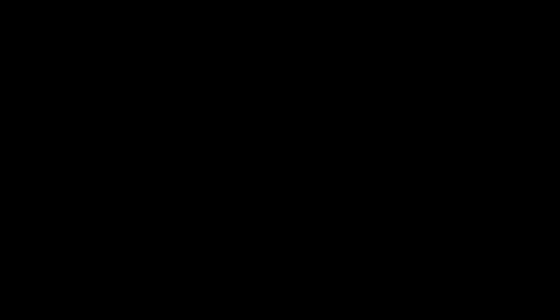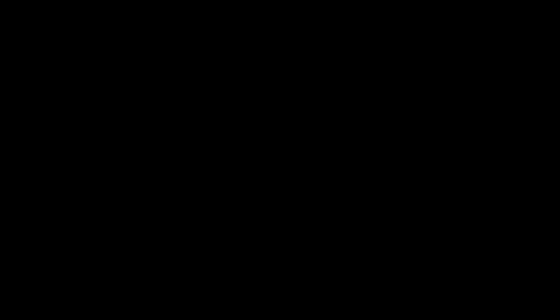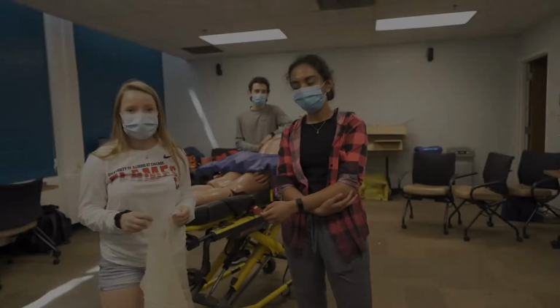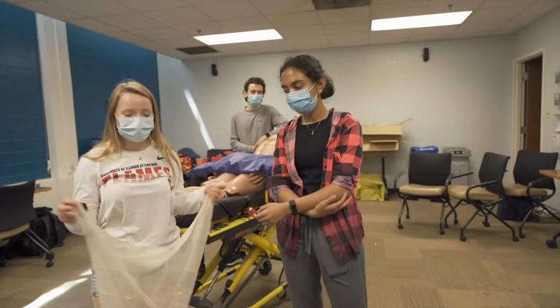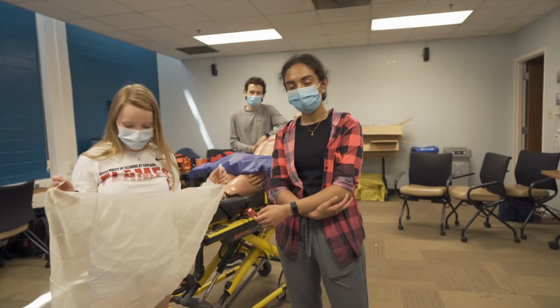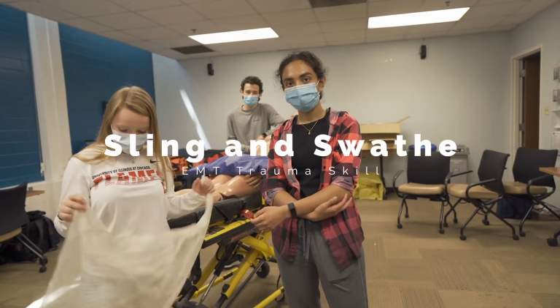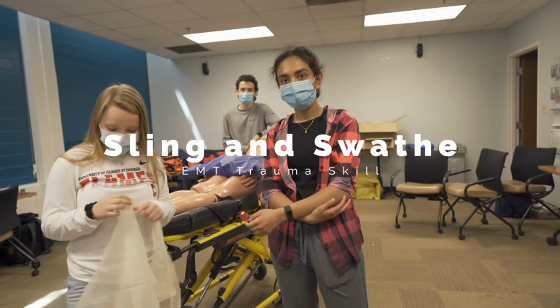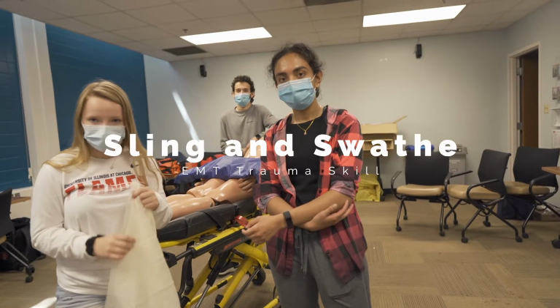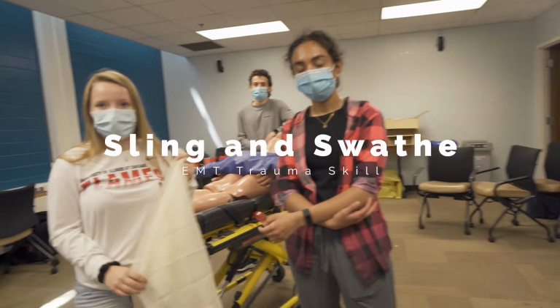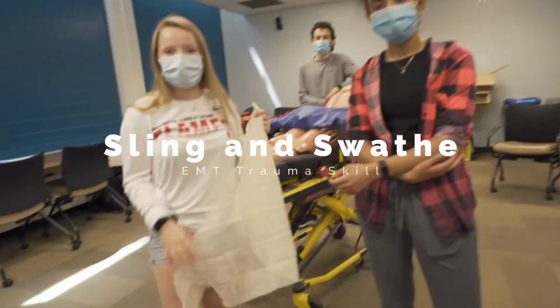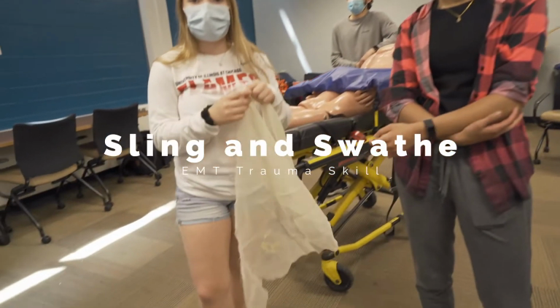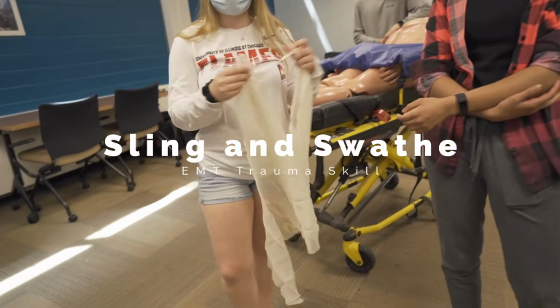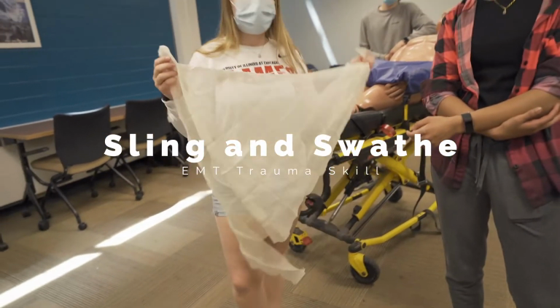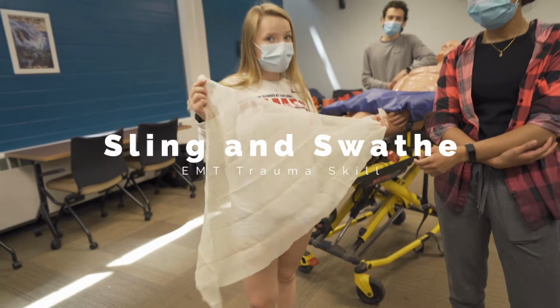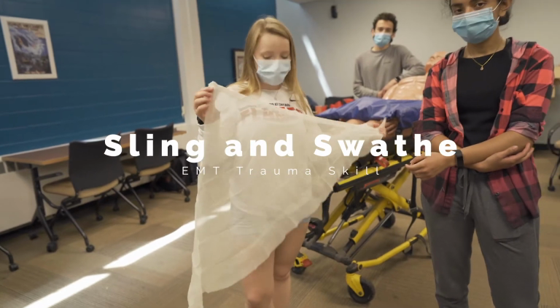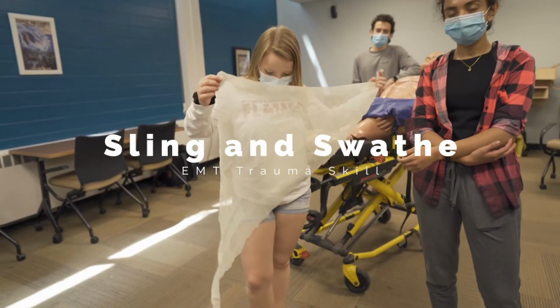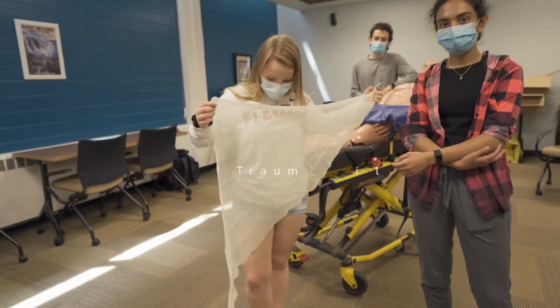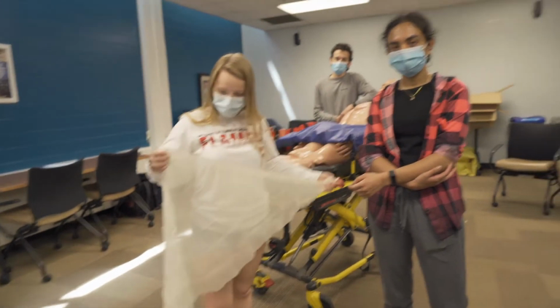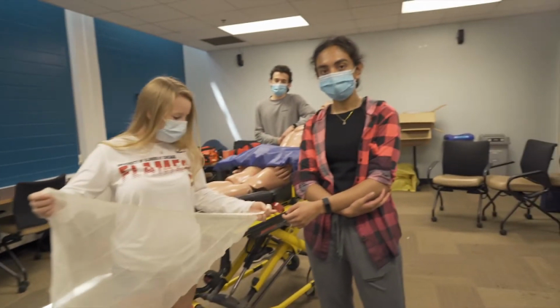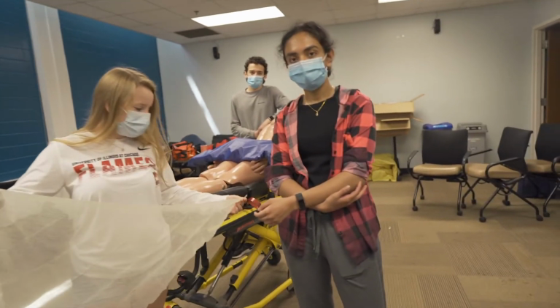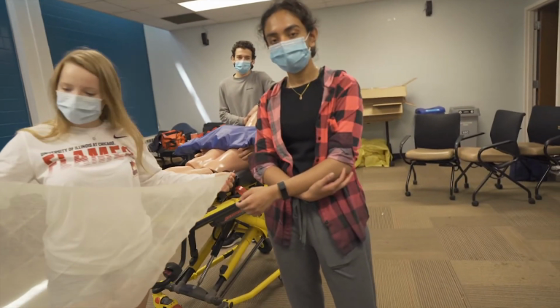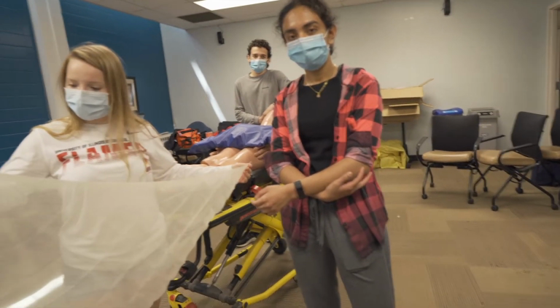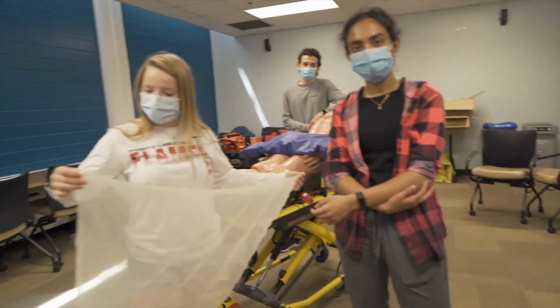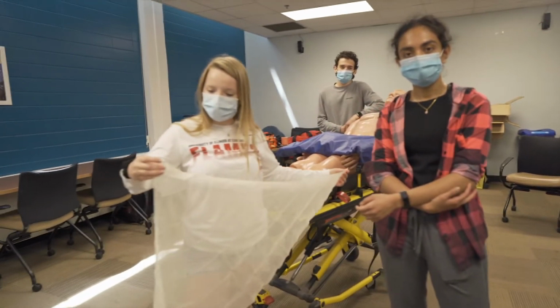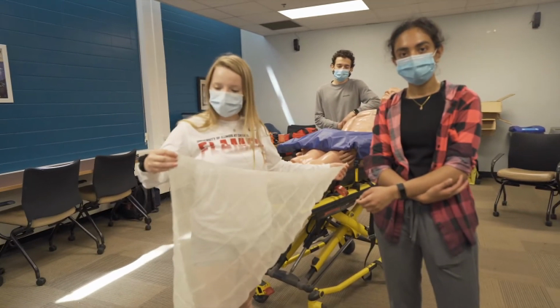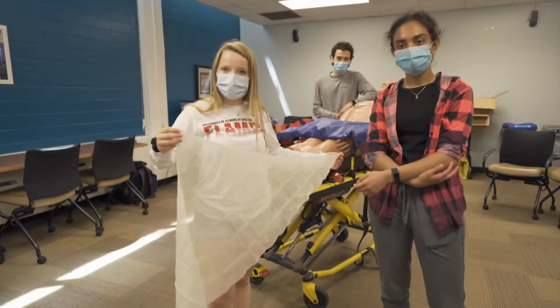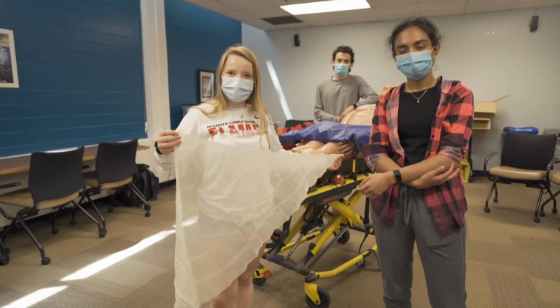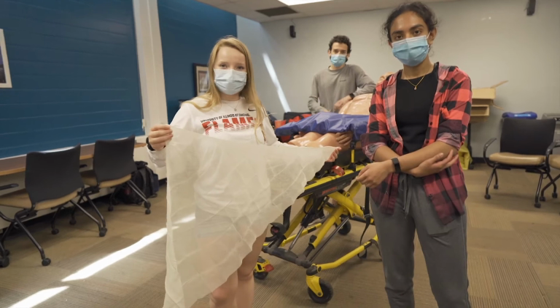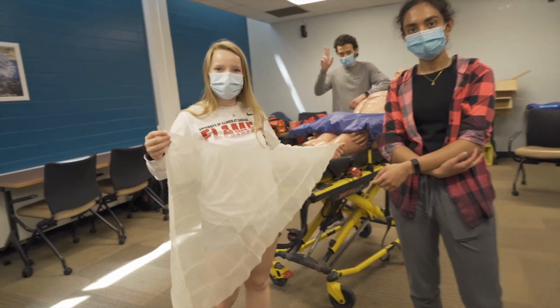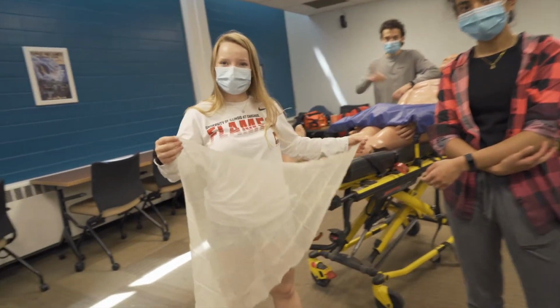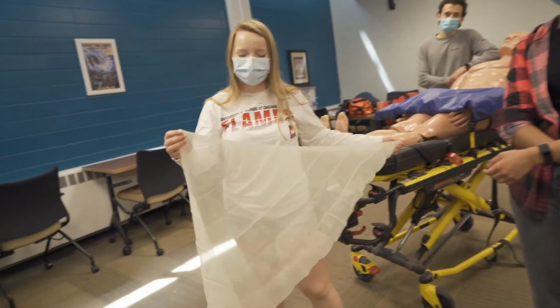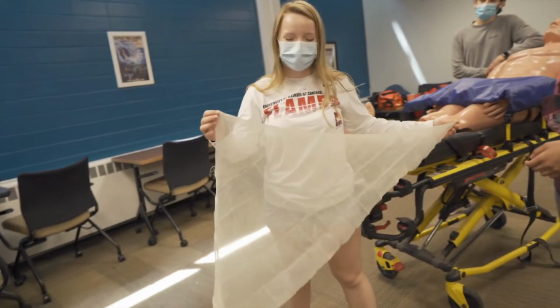In this video we're going to go over sling and swath with two triangle bandages. Diane's going to be our patient, Marshall's going to be a bystander, and Kimberly's going to be our EMT.